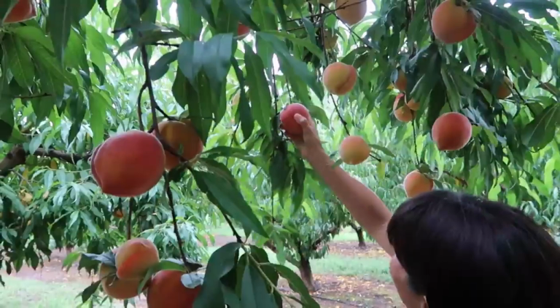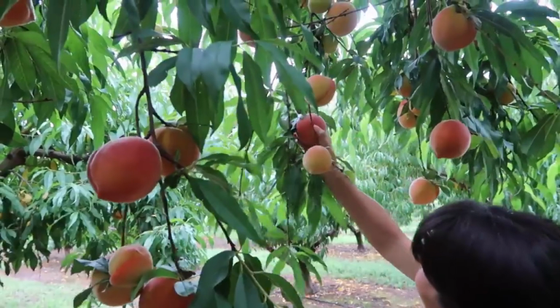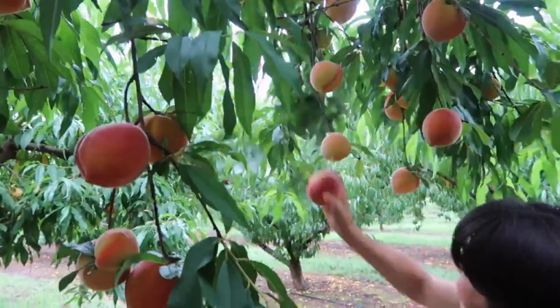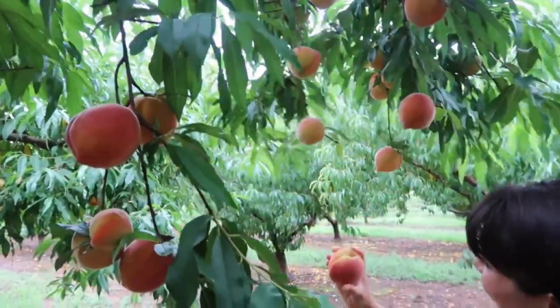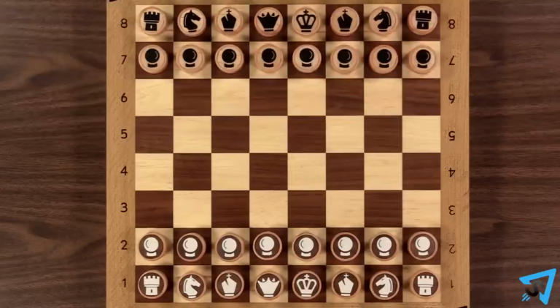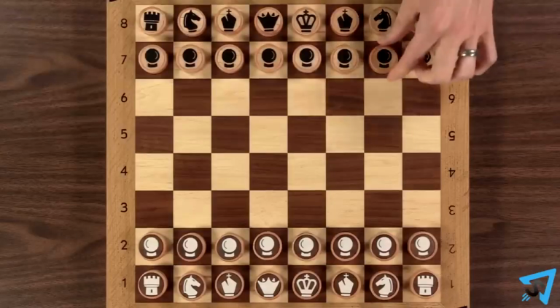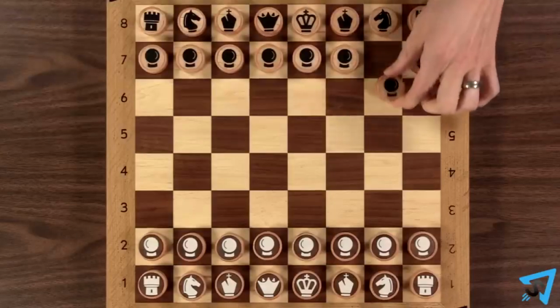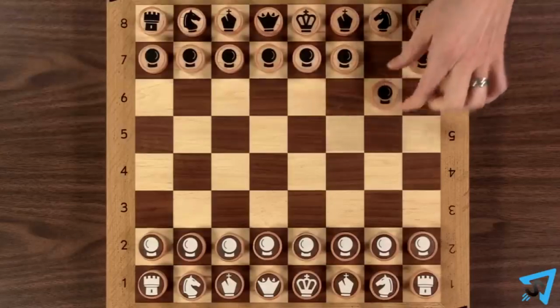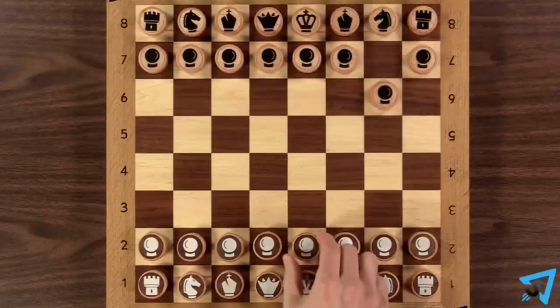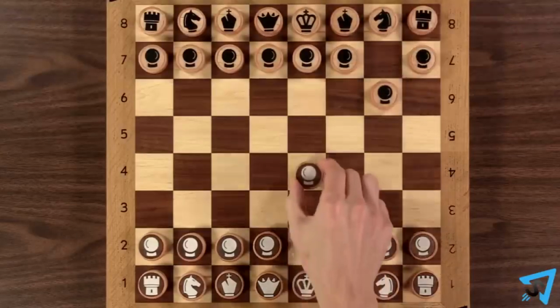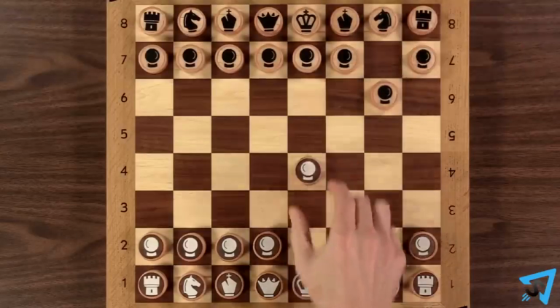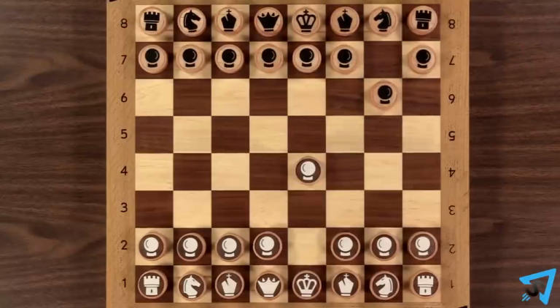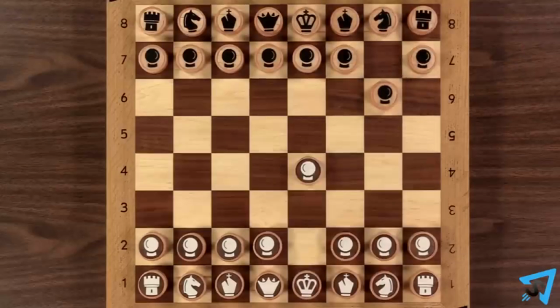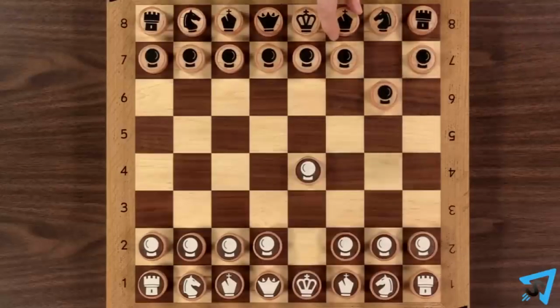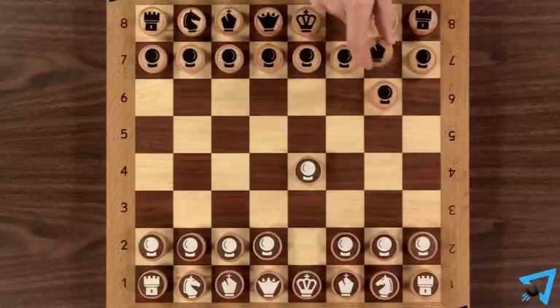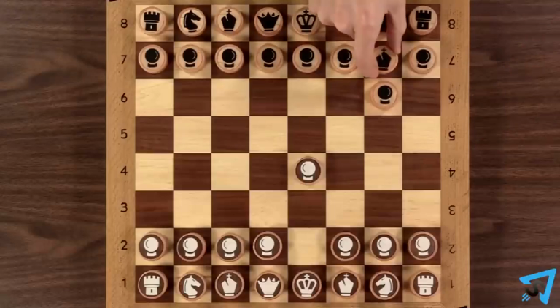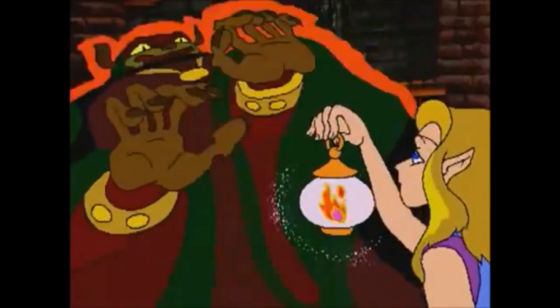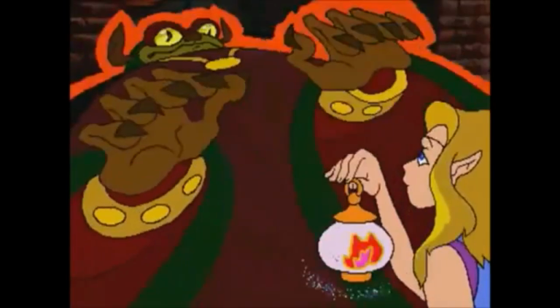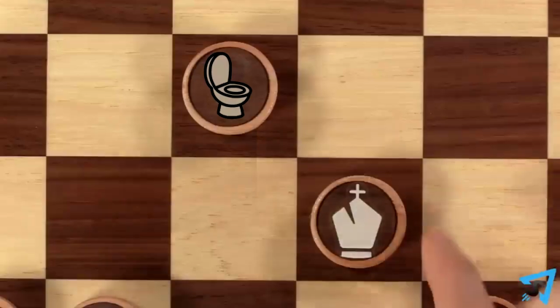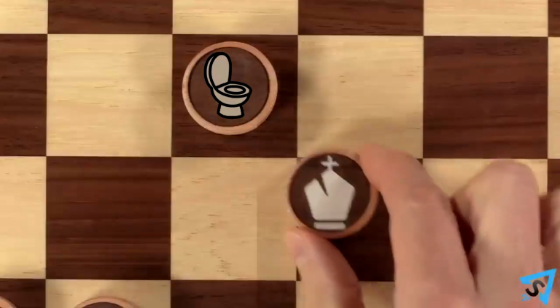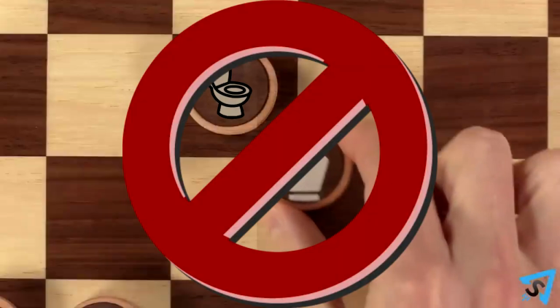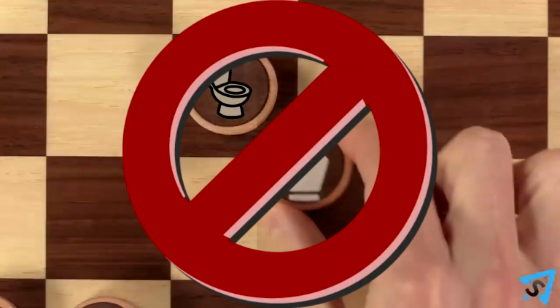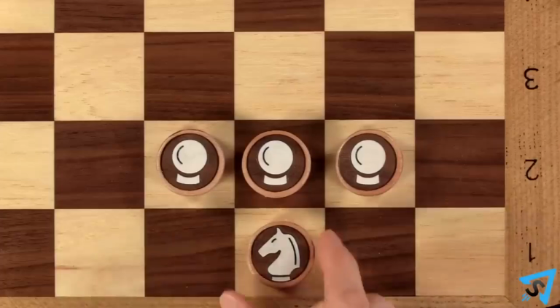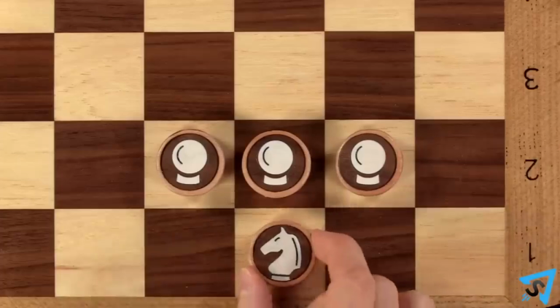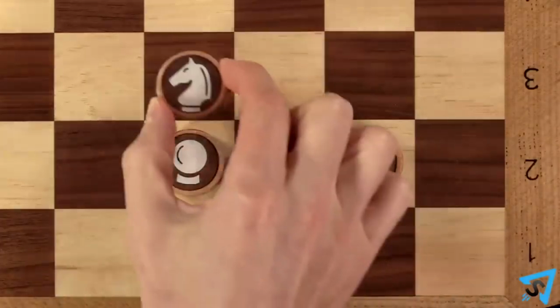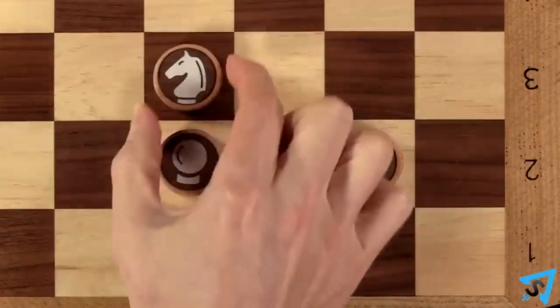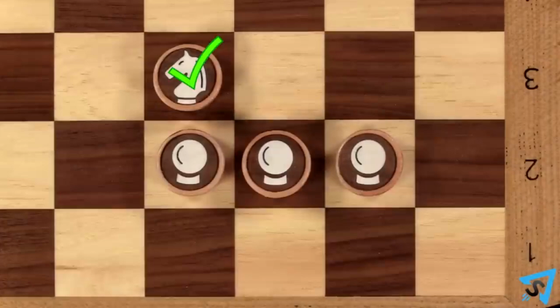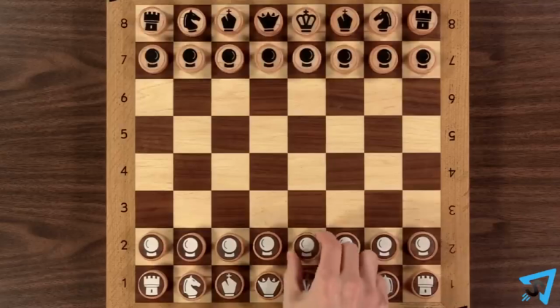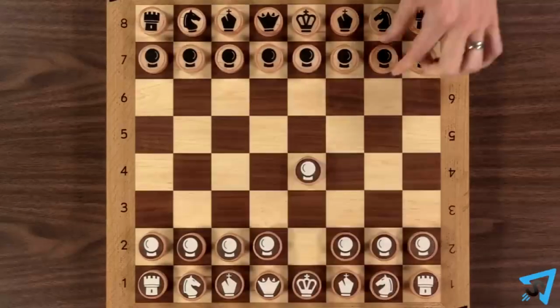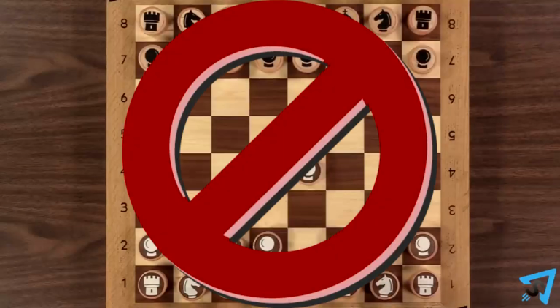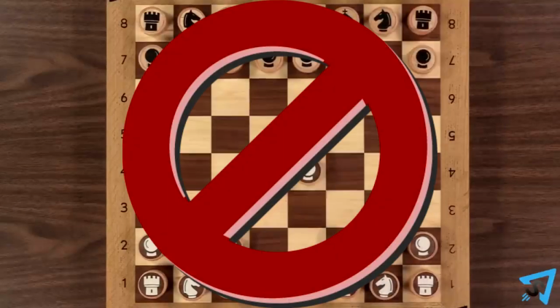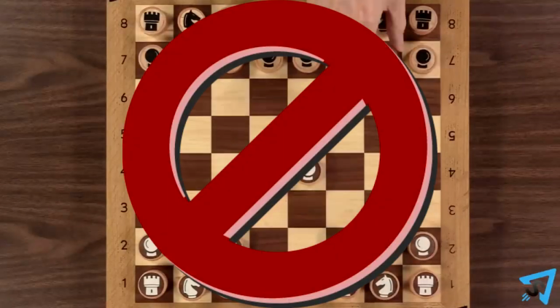Each player picks a peach, and the player playing as black moves first, then turns alternate. On your turn you must die. Pieces may not pee, and with the exception of the knight, pieces are not allowed to move.